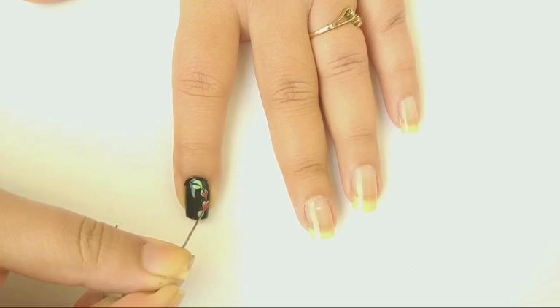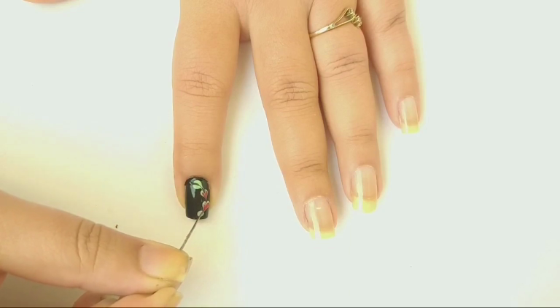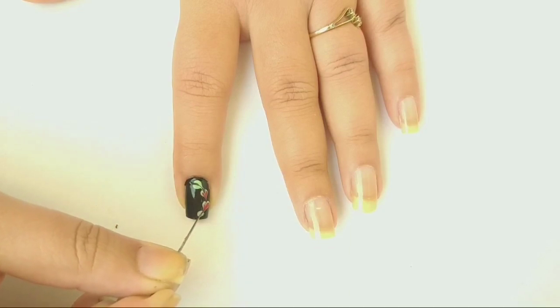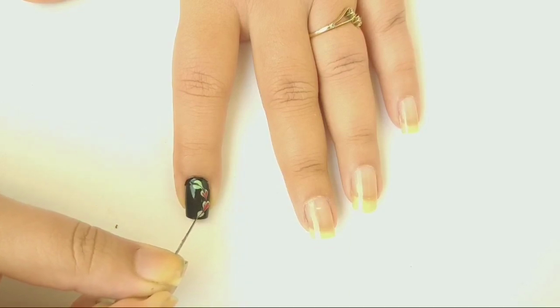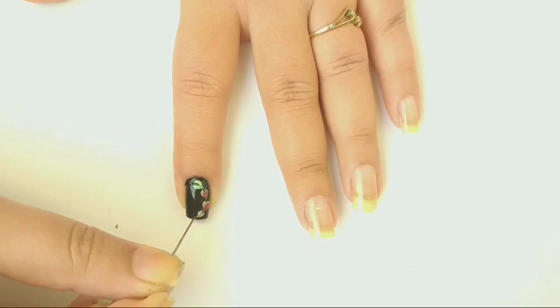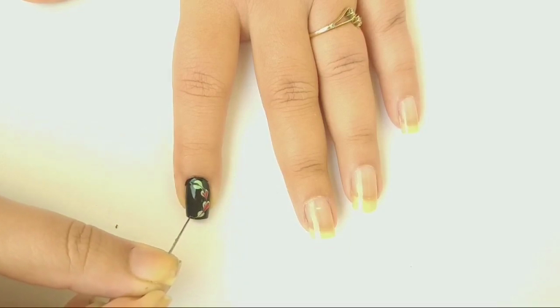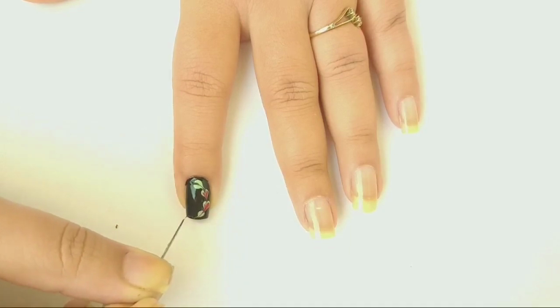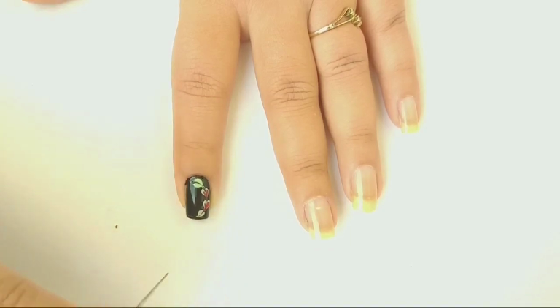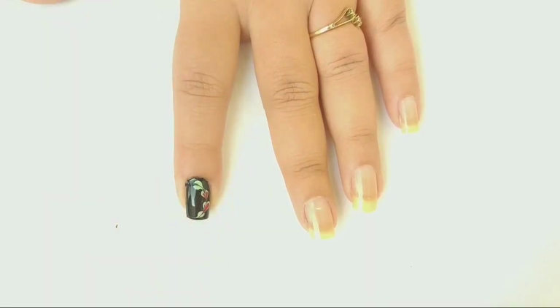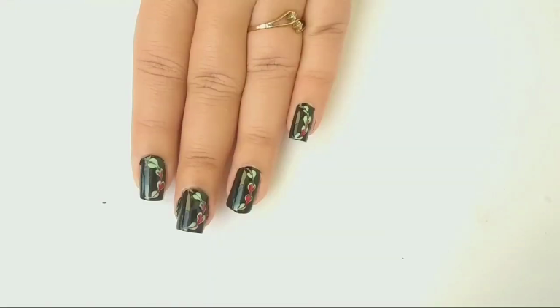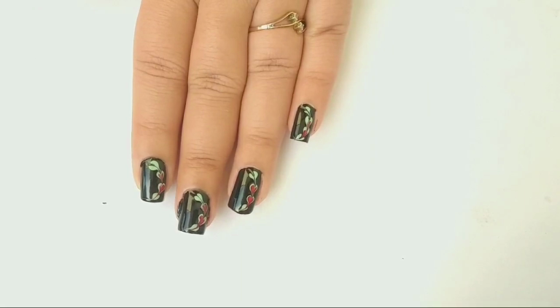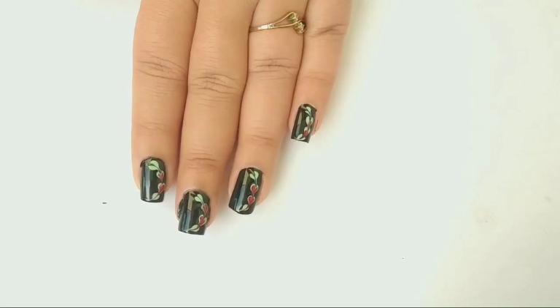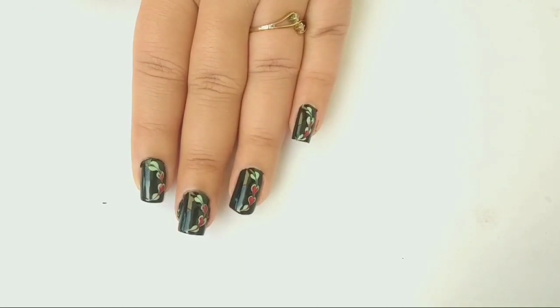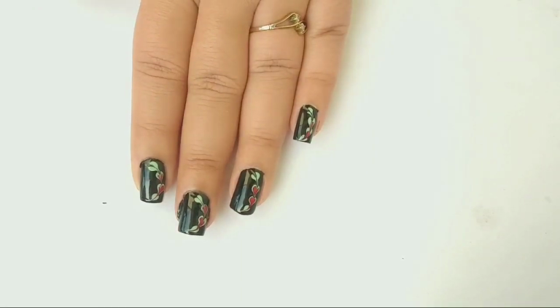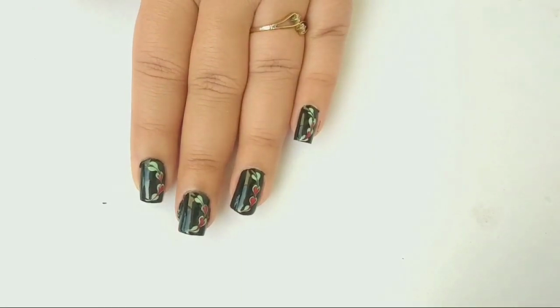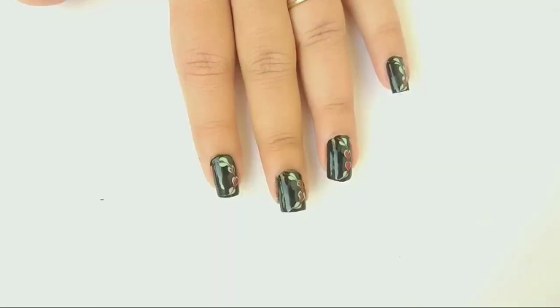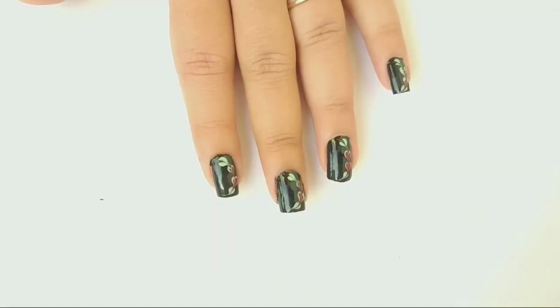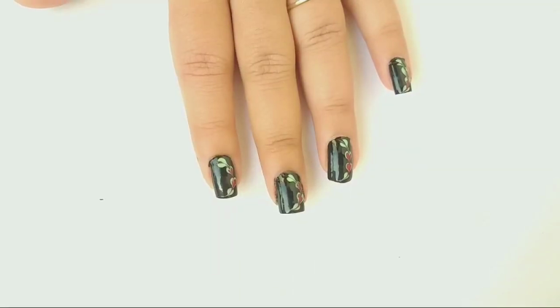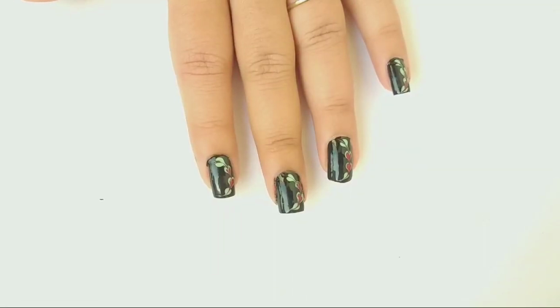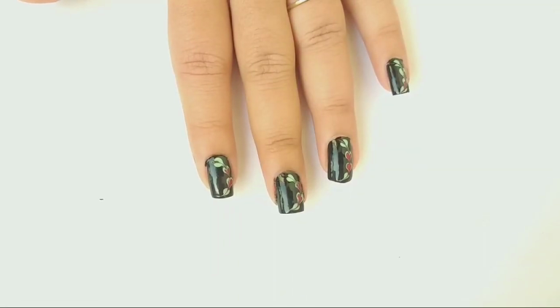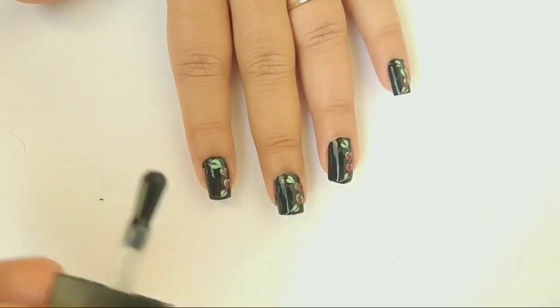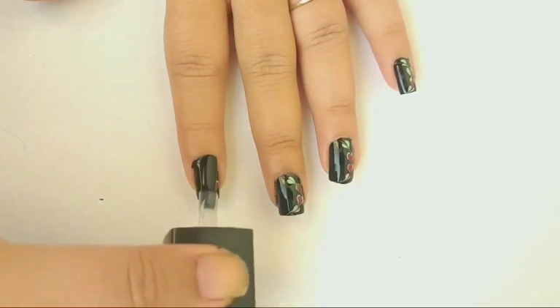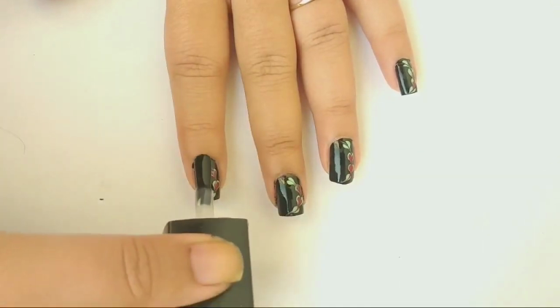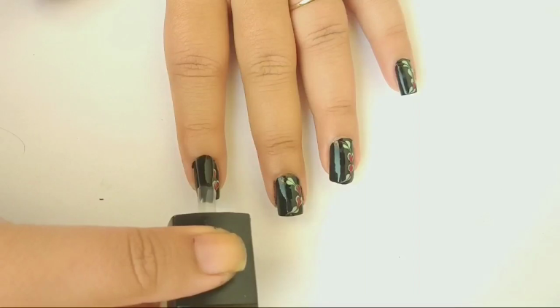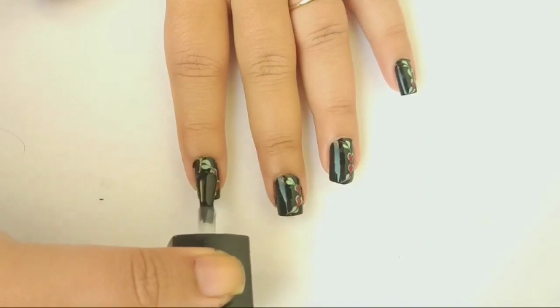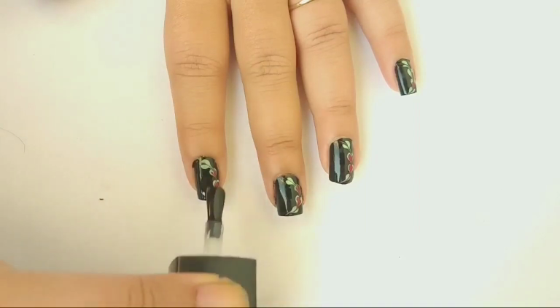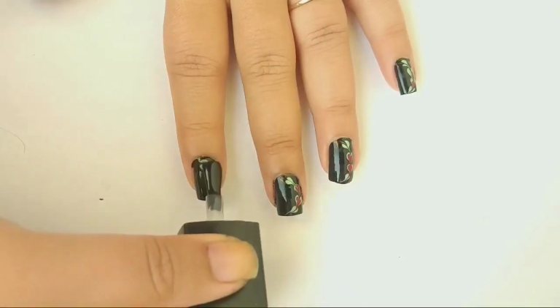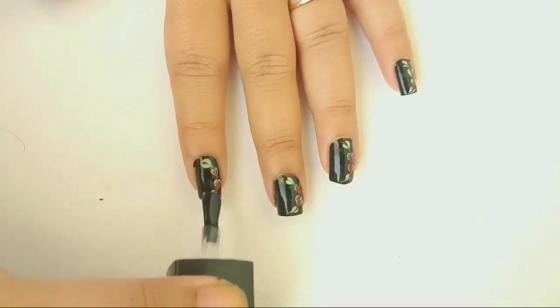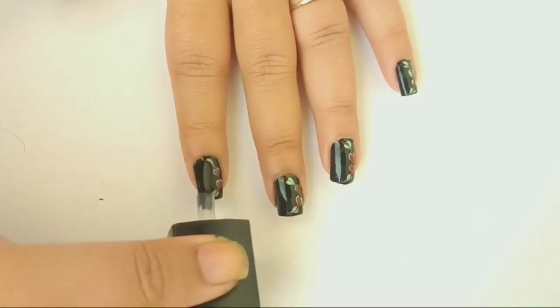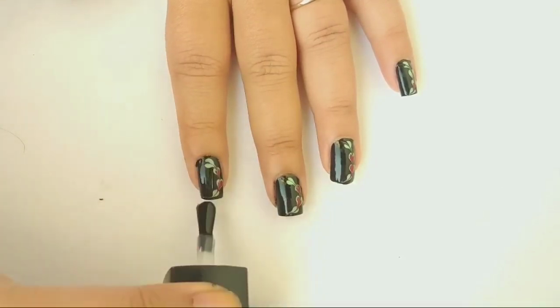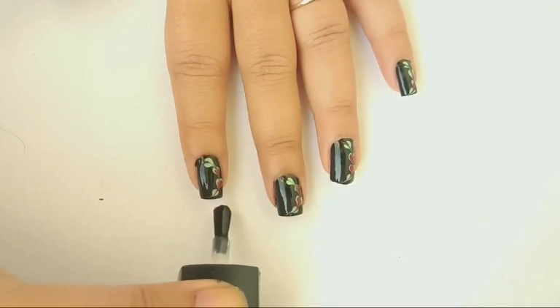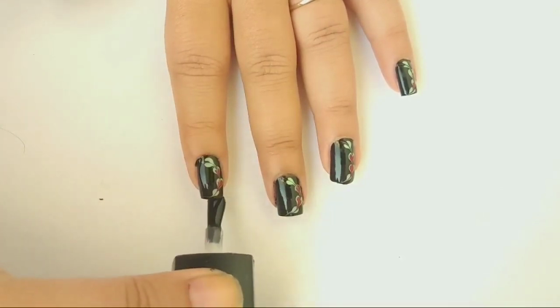When my design is completely dry, I'm applying top coat to seal my design and add shine.